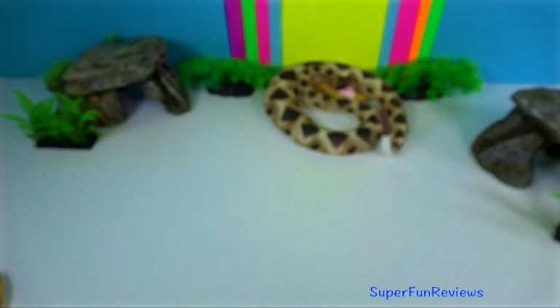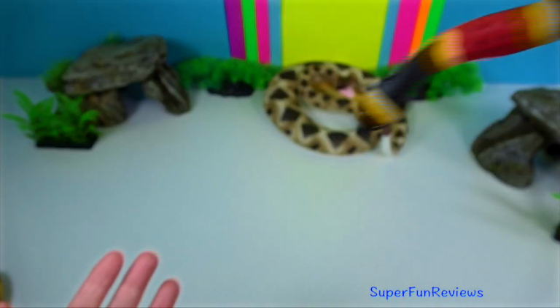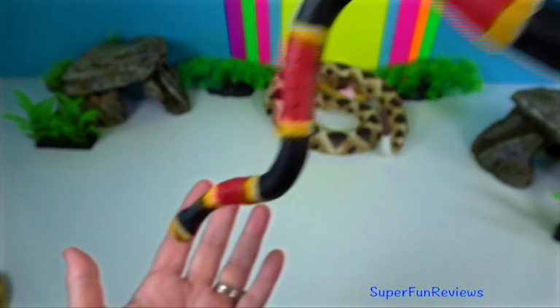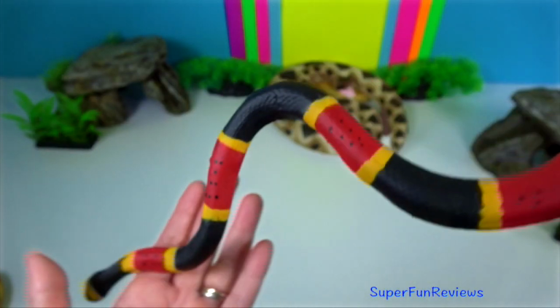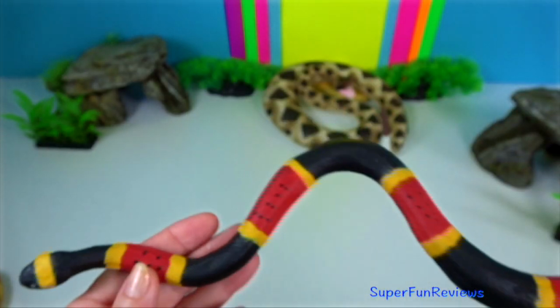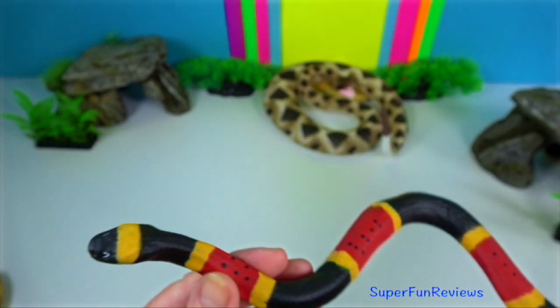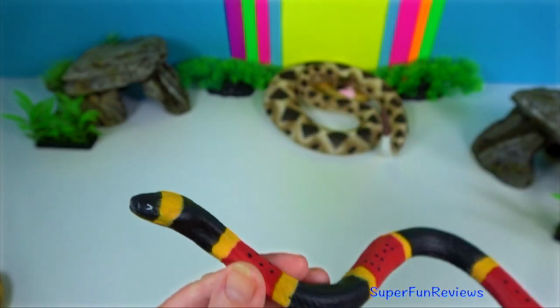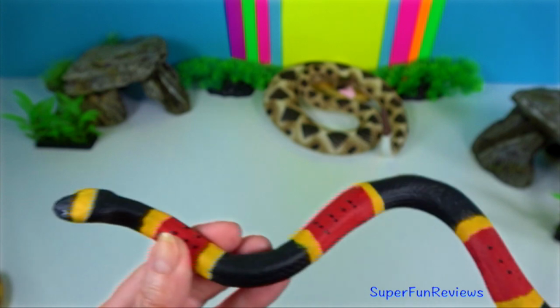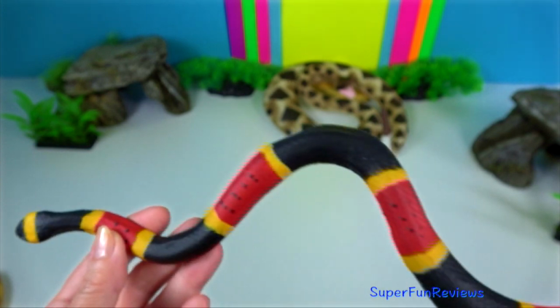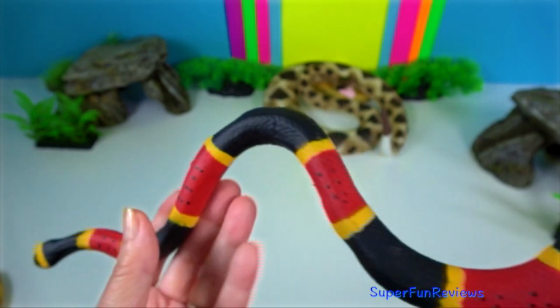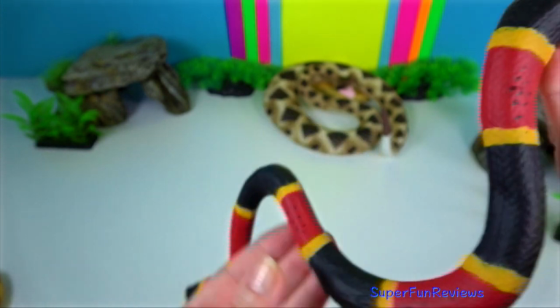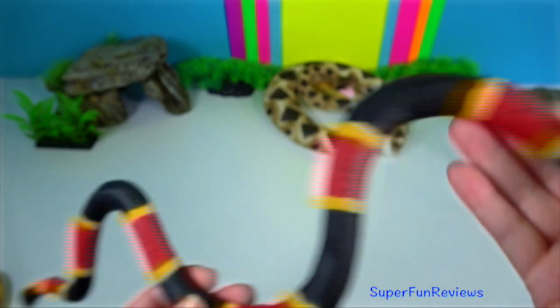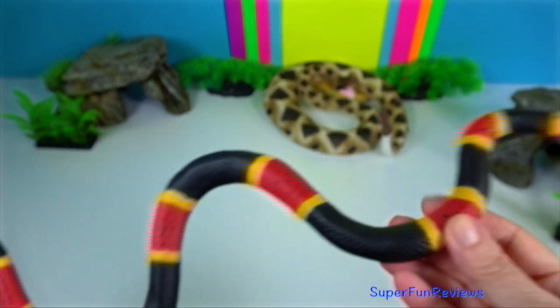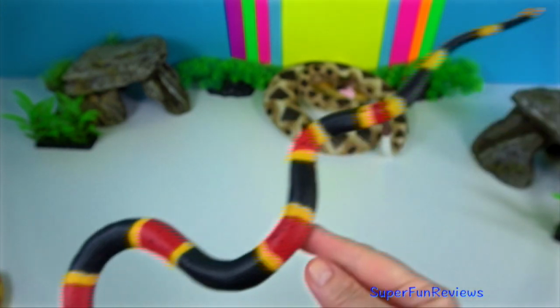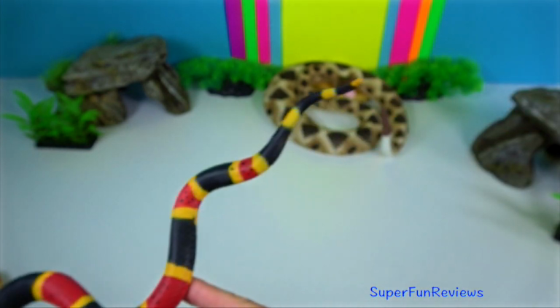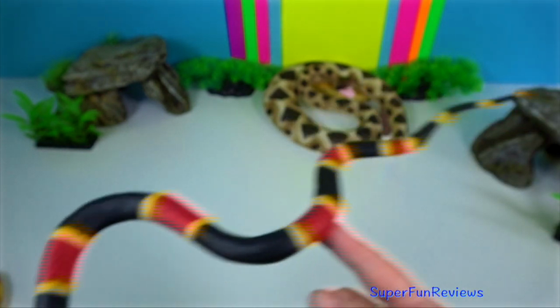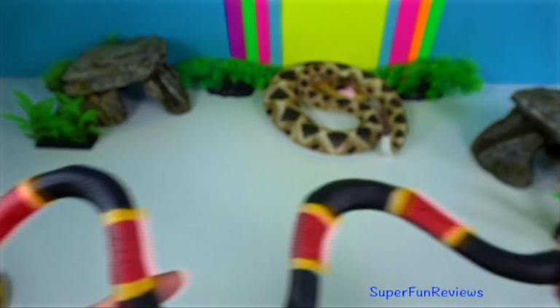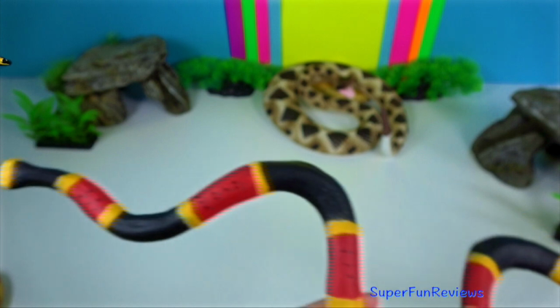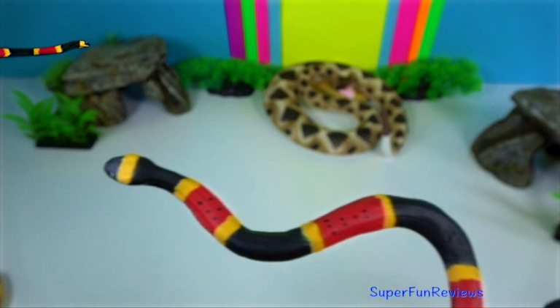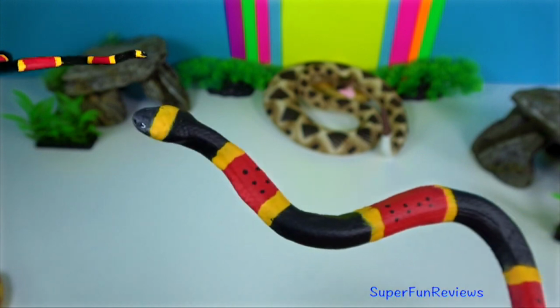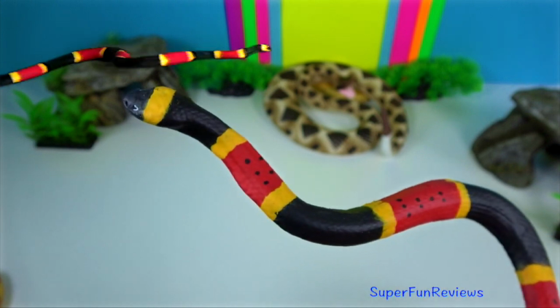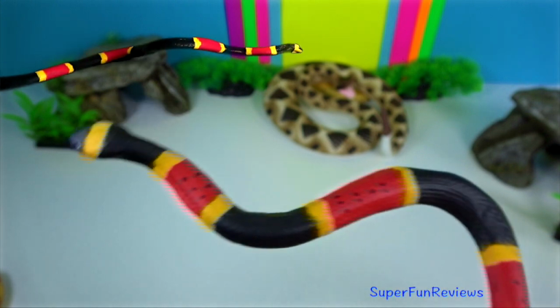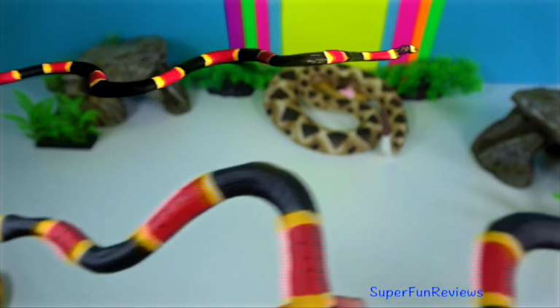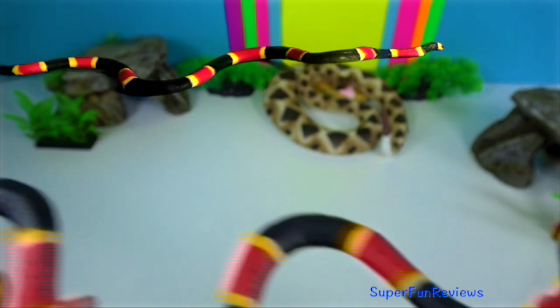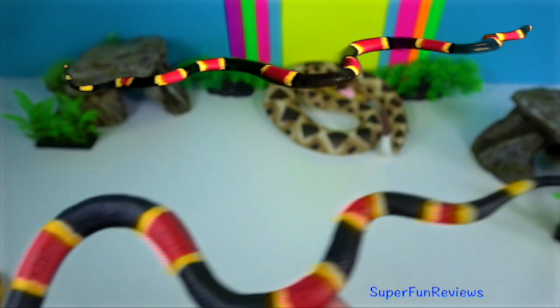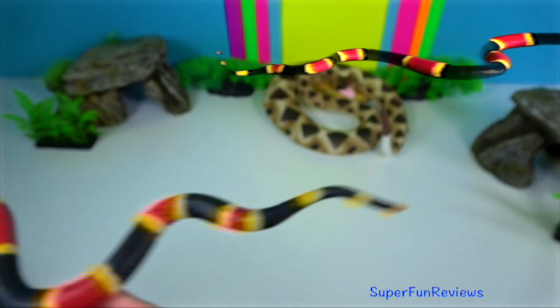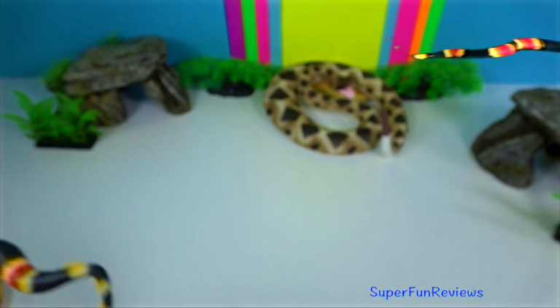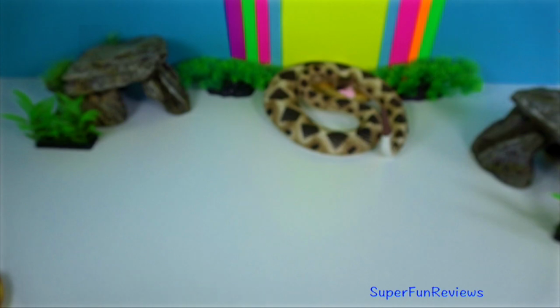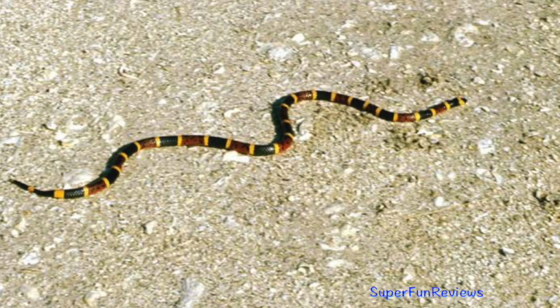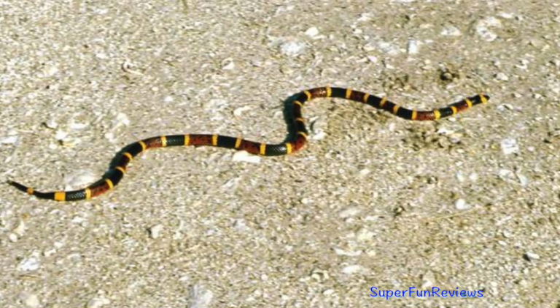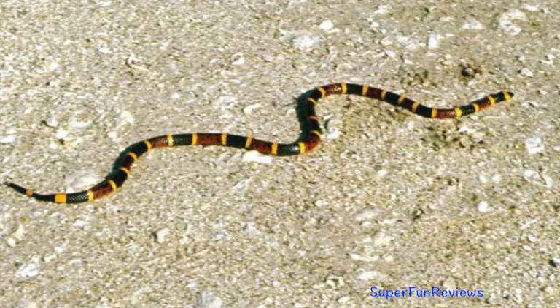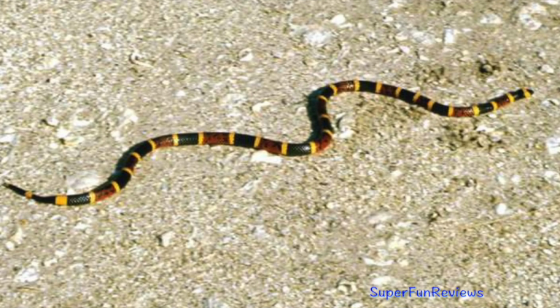Coral snake — their banded bodies grow to one metre. Their neurotoxic venom is one of the venoms used in anti-serum for snake bites. They are mainly found in North America.